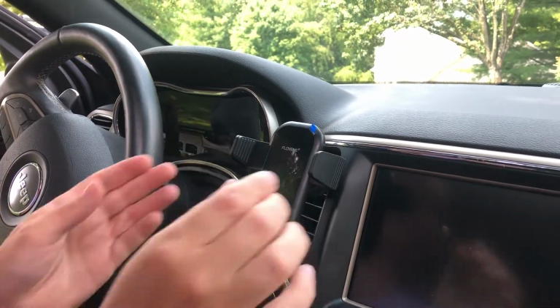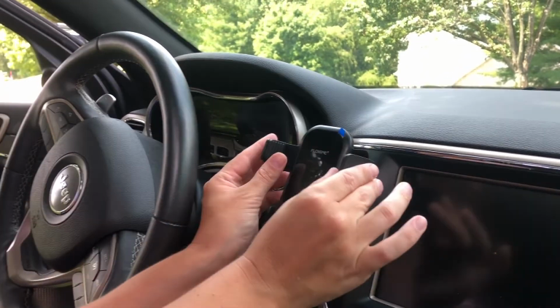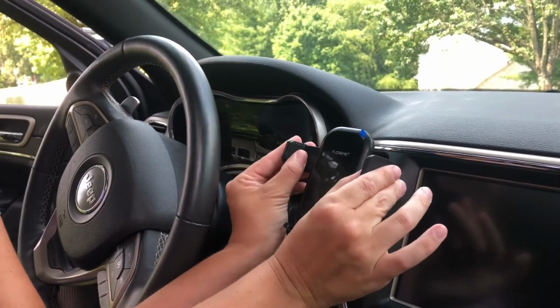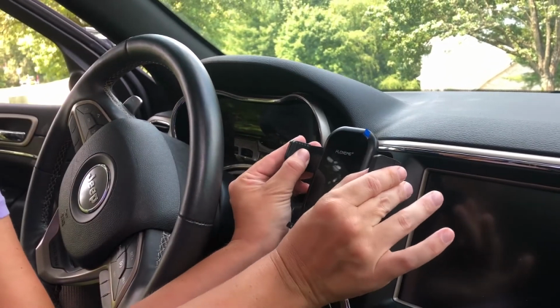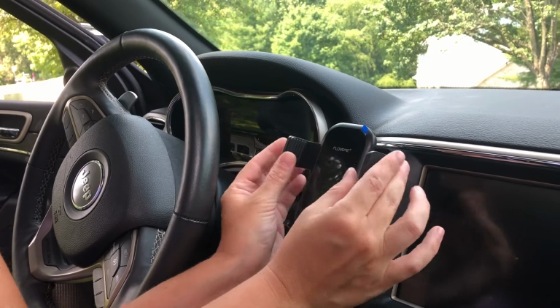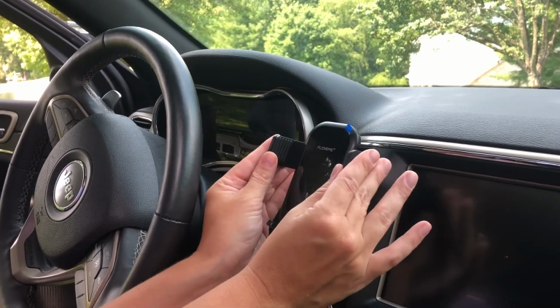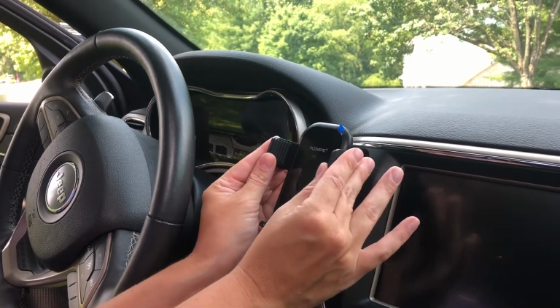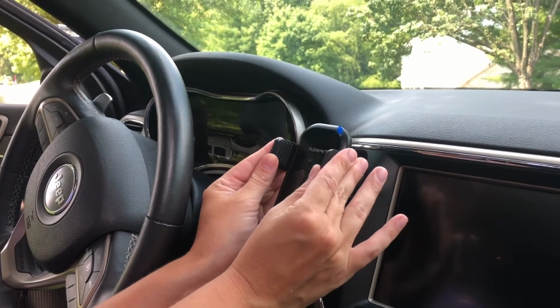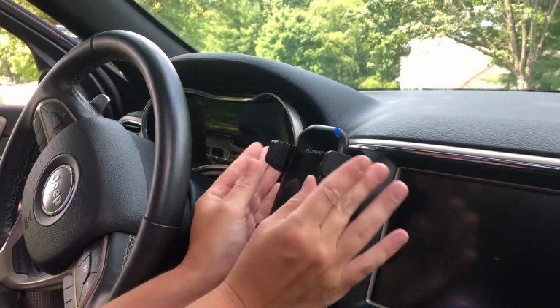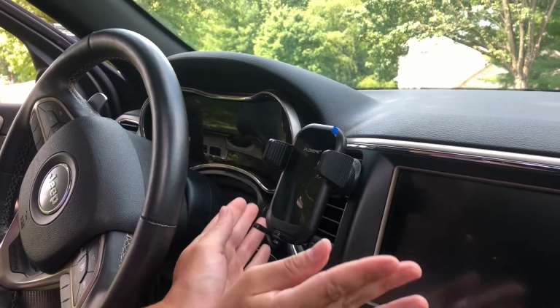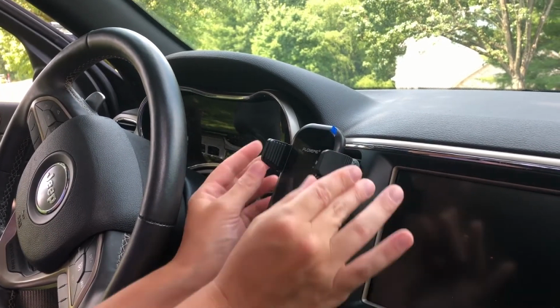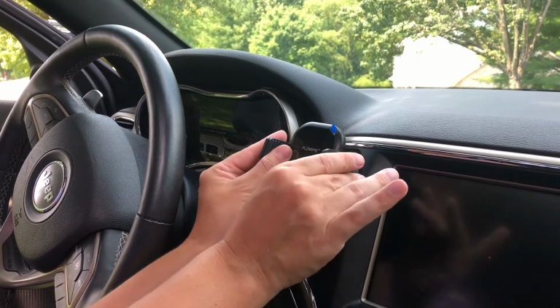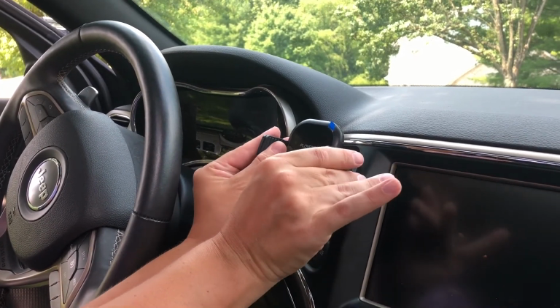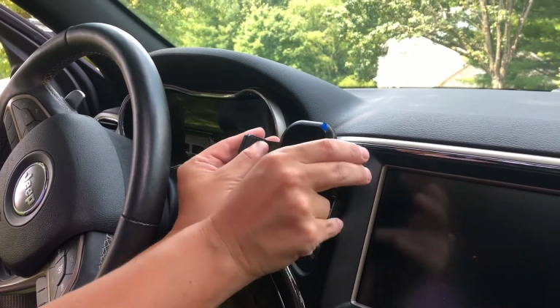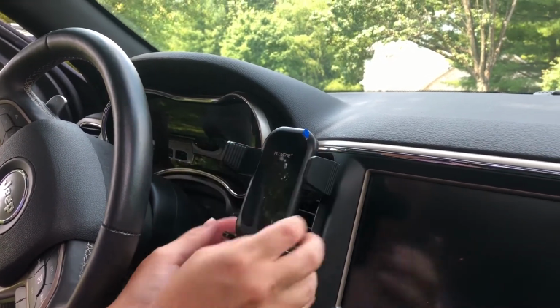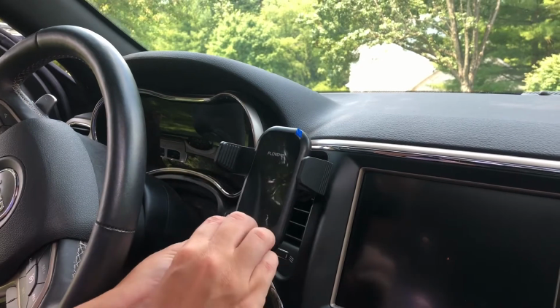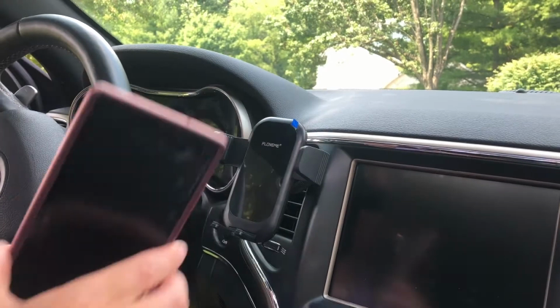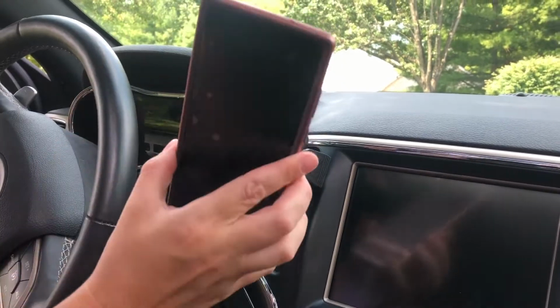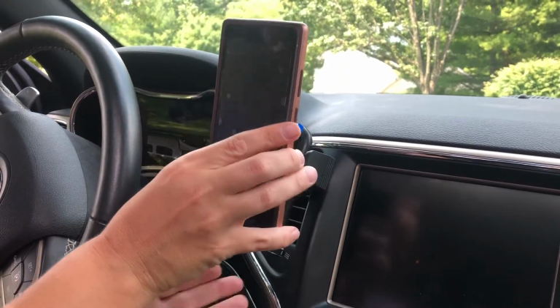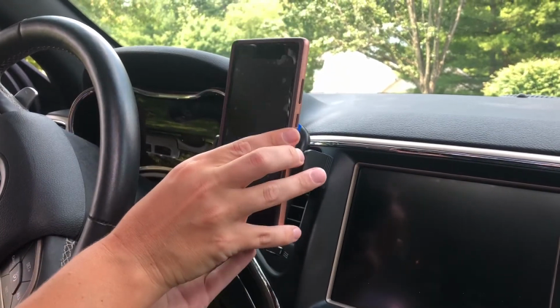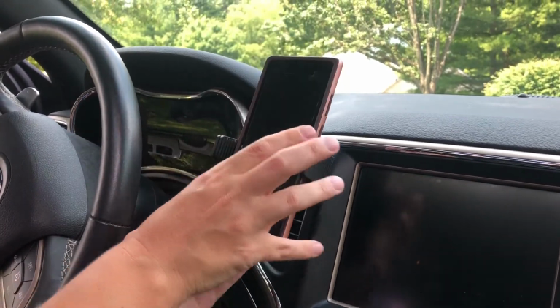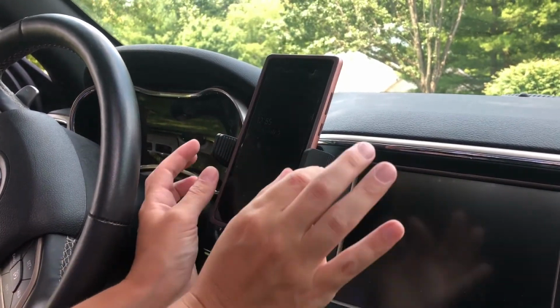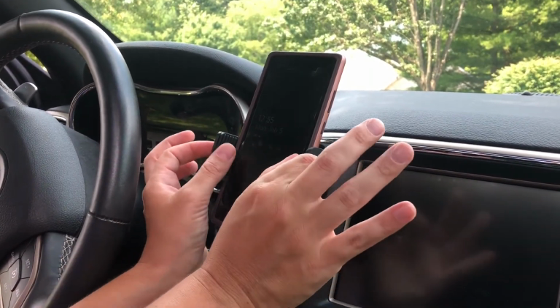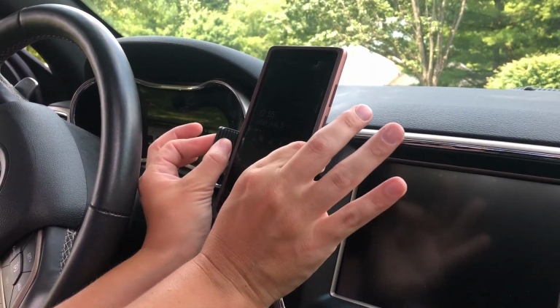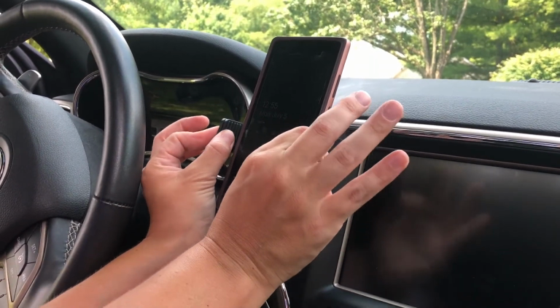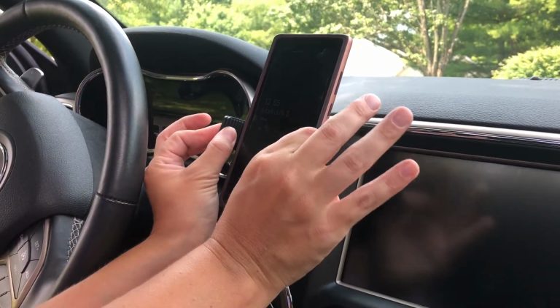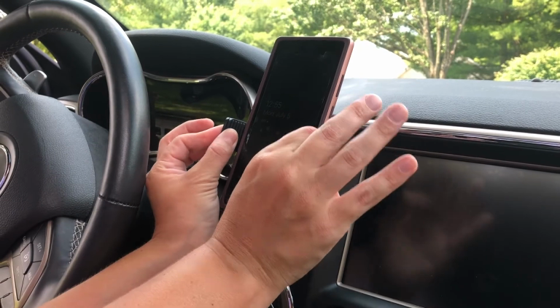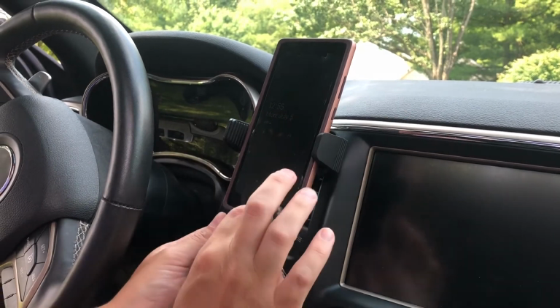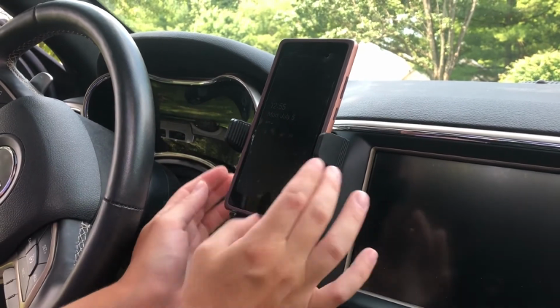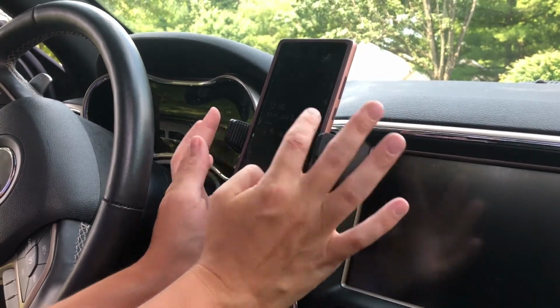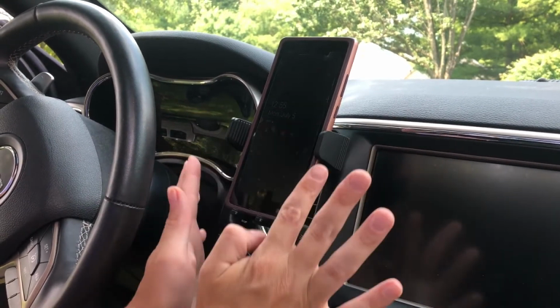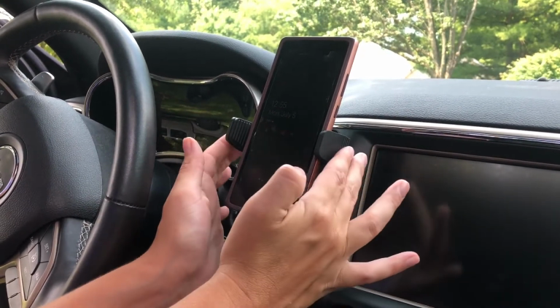Now these are adjustable — we can go nice and wide, or if you want to move it in you can, to adjust for any type of phone. Then you just clip your phone right in here. We've got nice foam on the top and on the bottom so it's not going to damage your phone at all.